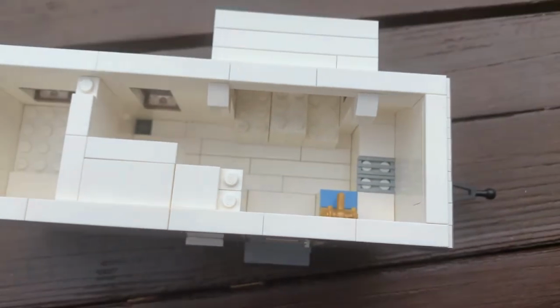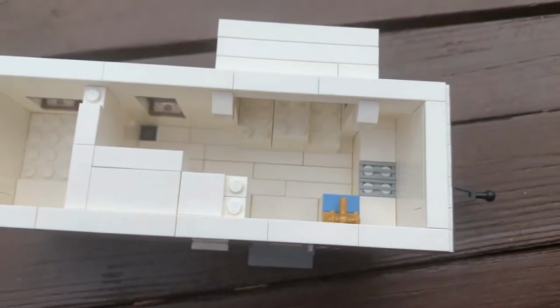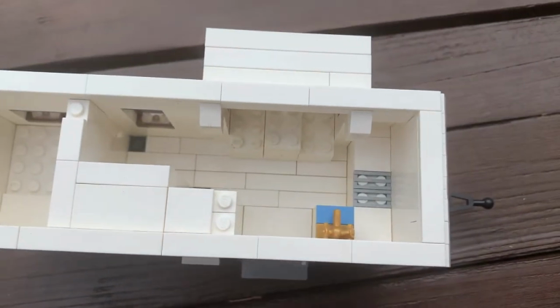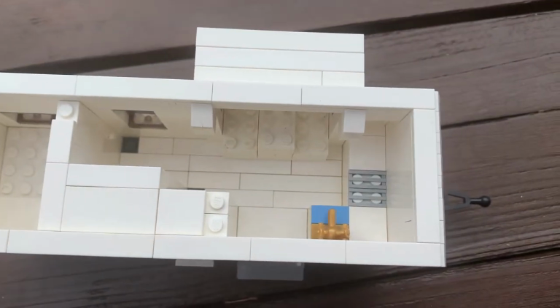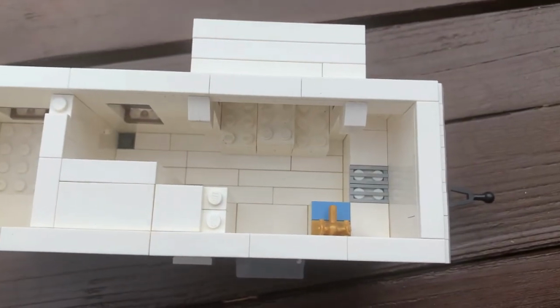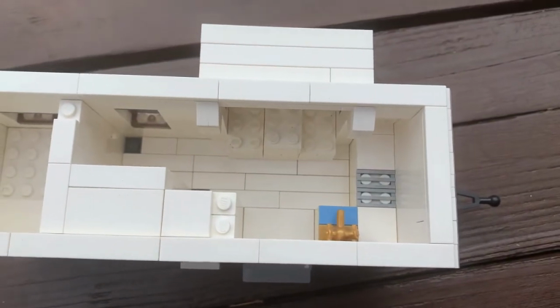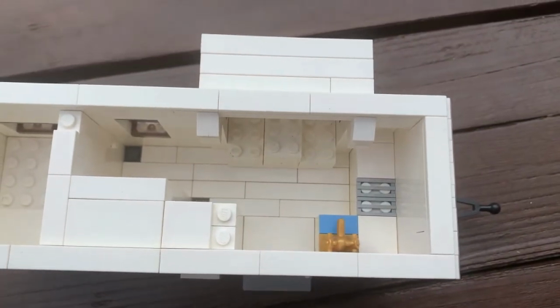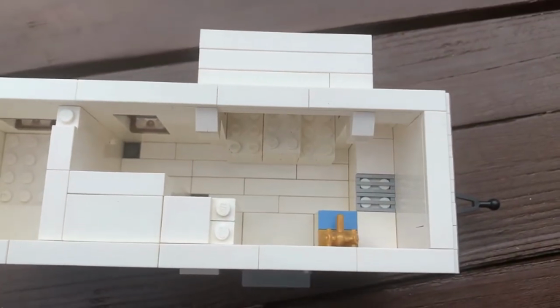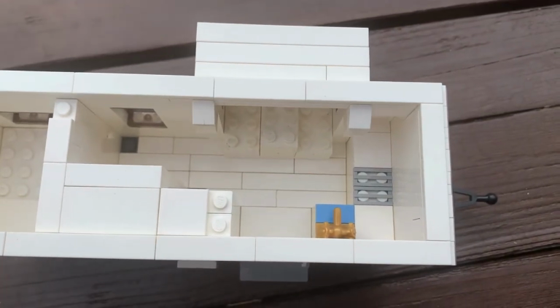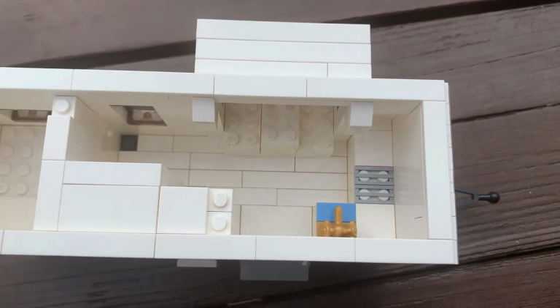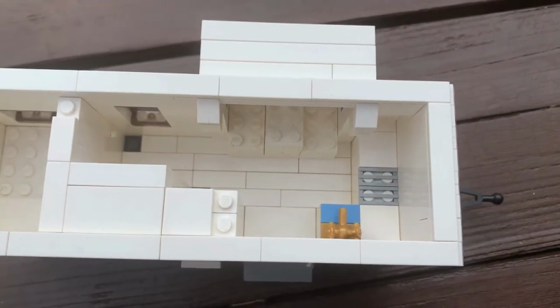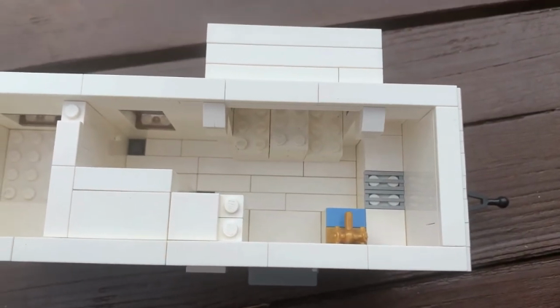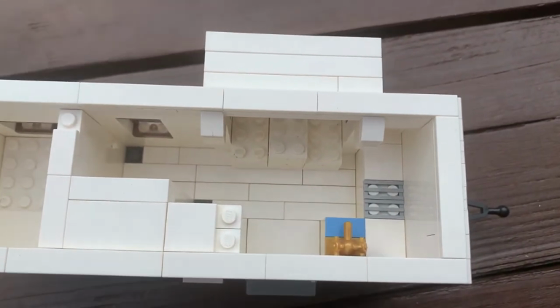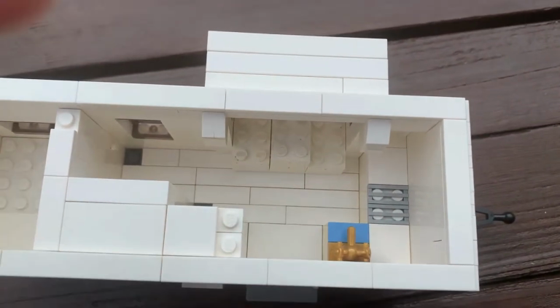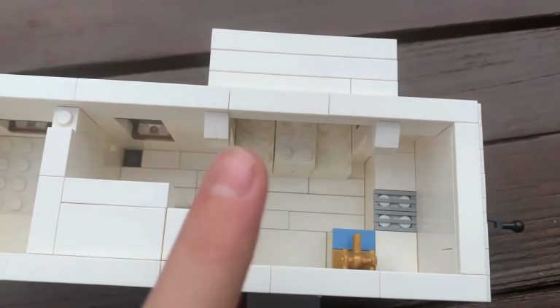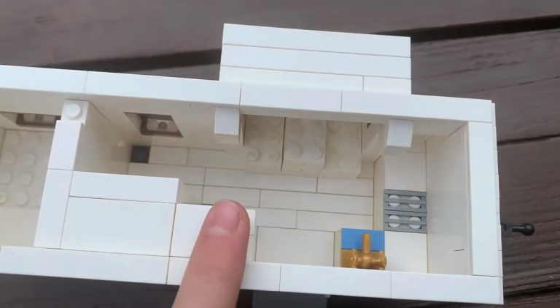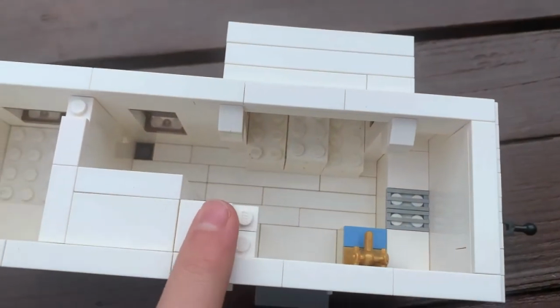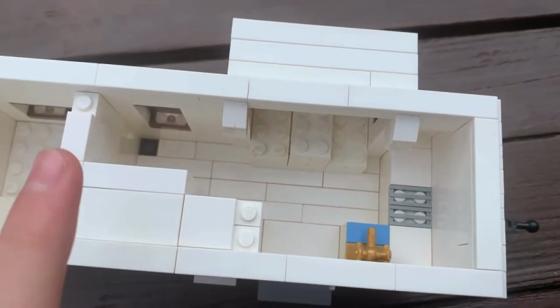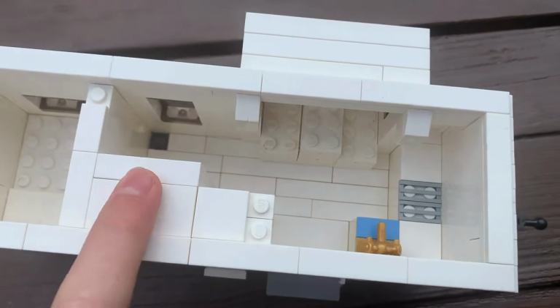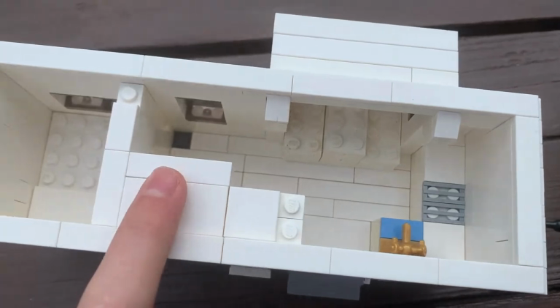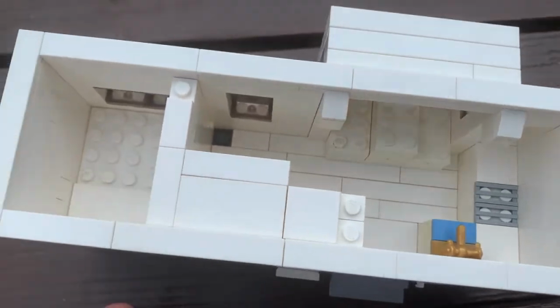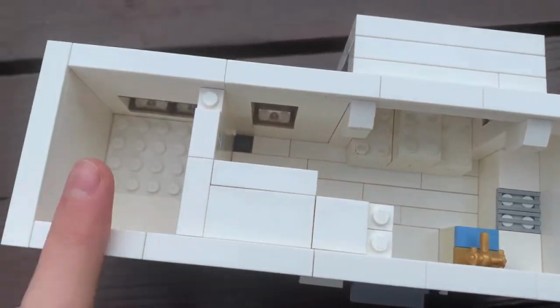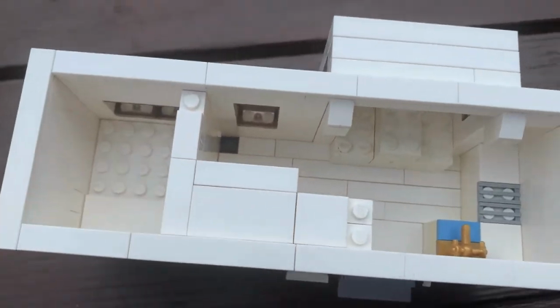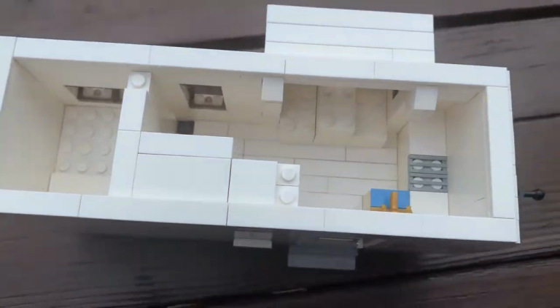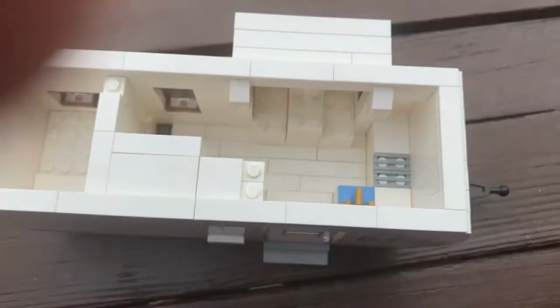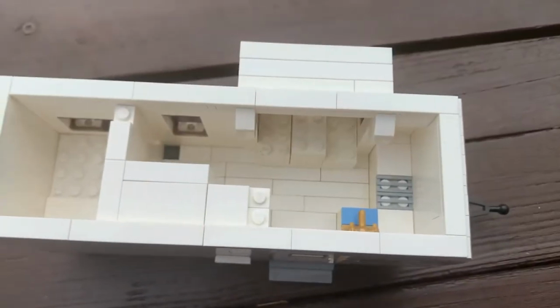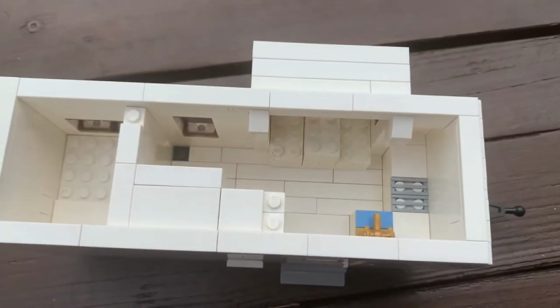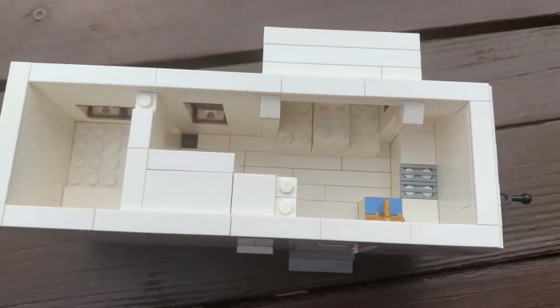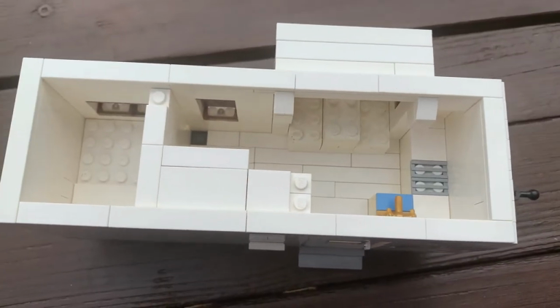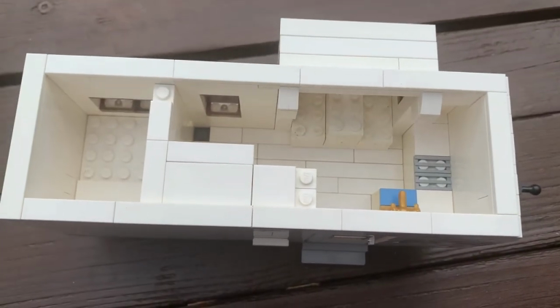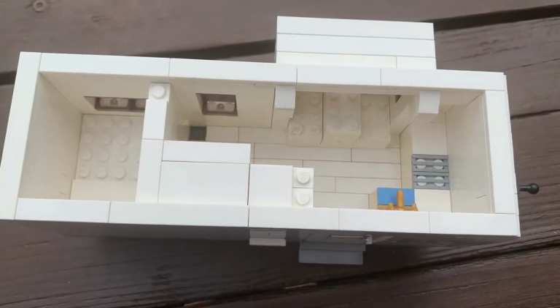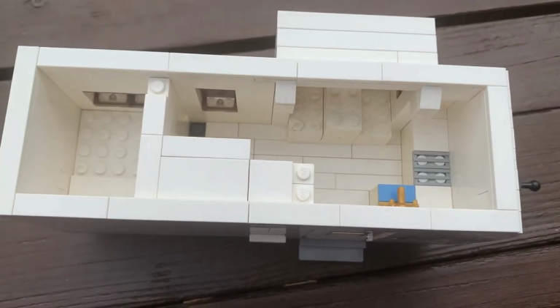Inside, we can see we have a front kitchen, a dinette, a fridge, a bathroom, and a rear bedroom. Let's take a closer look at each.